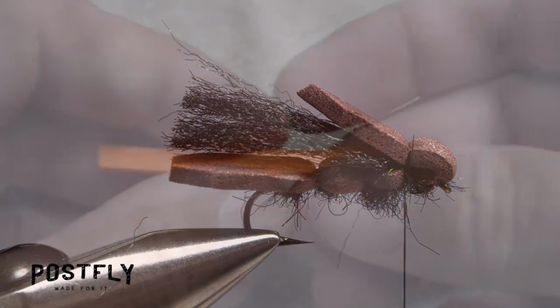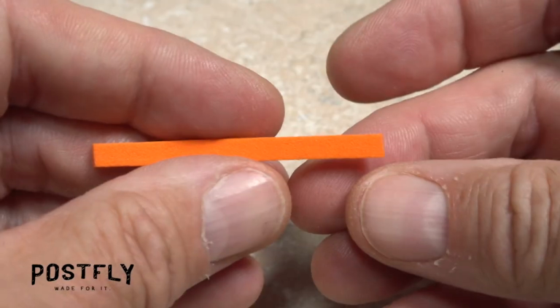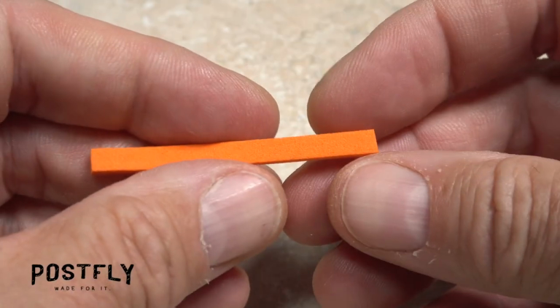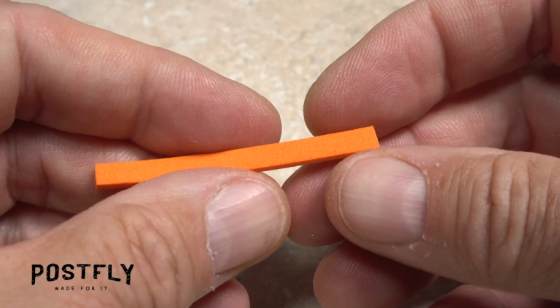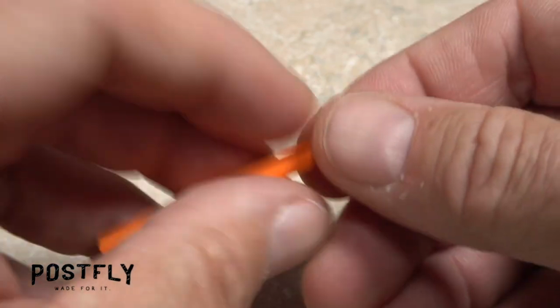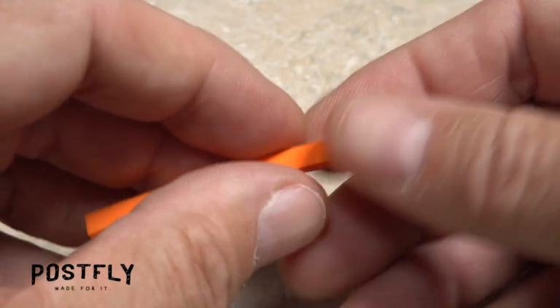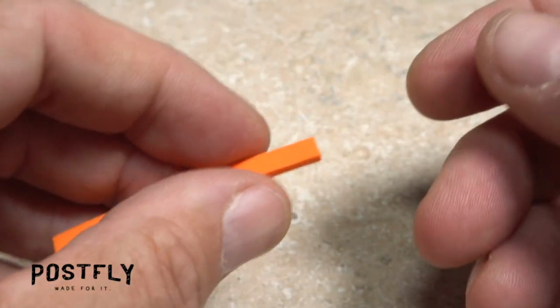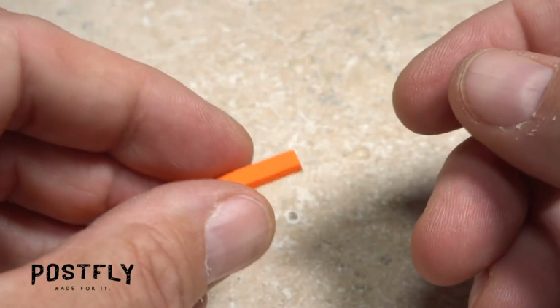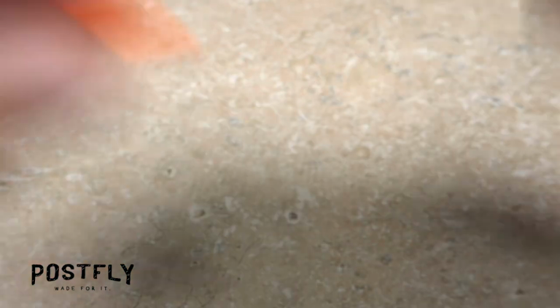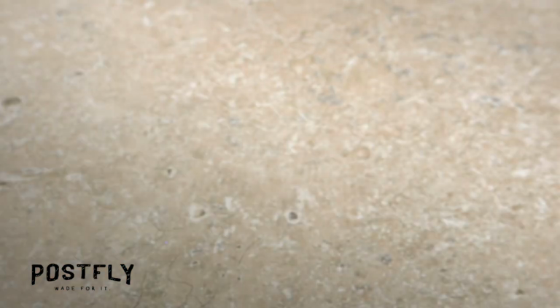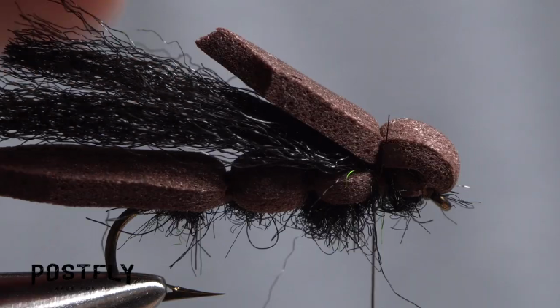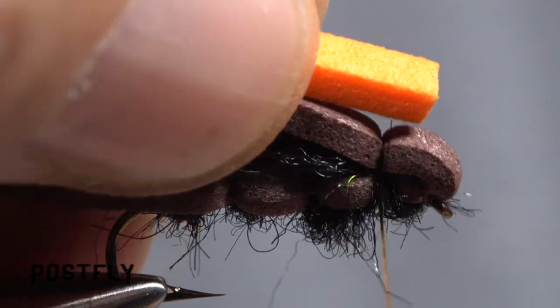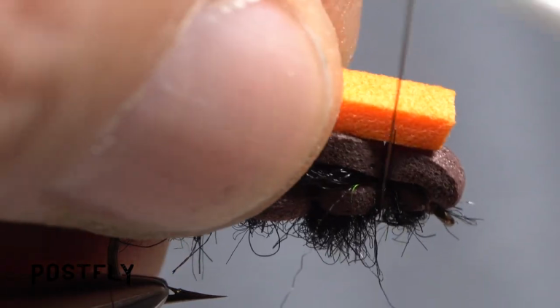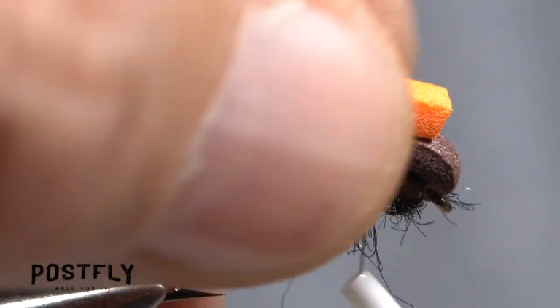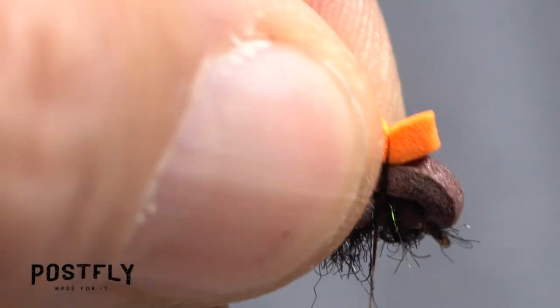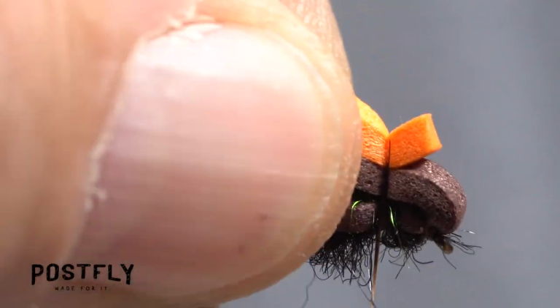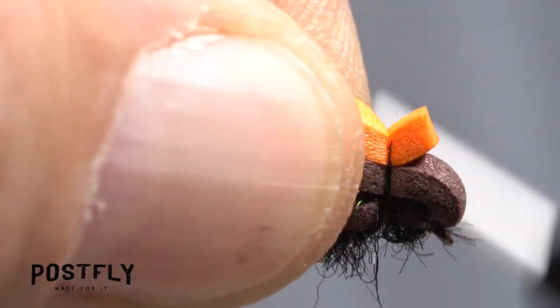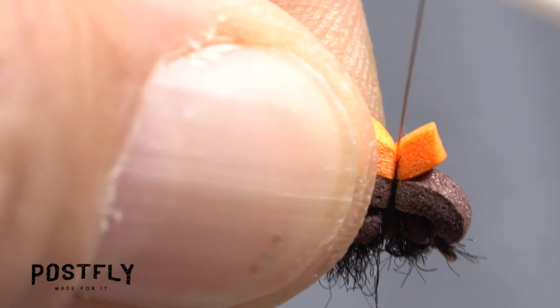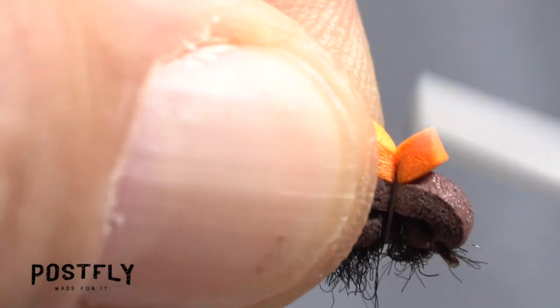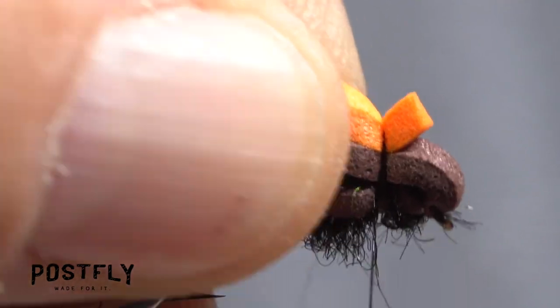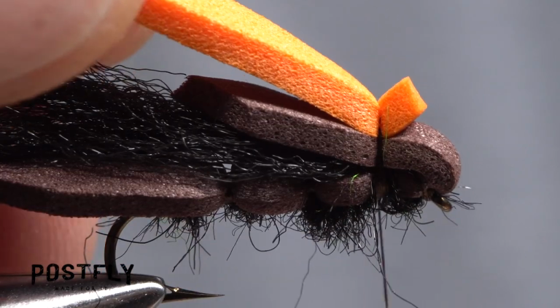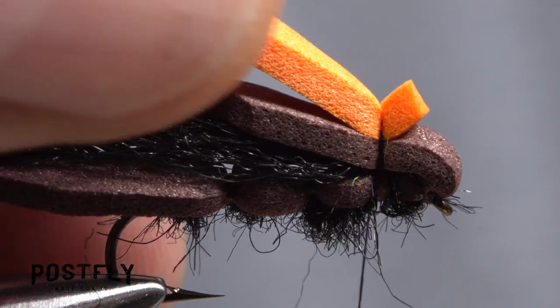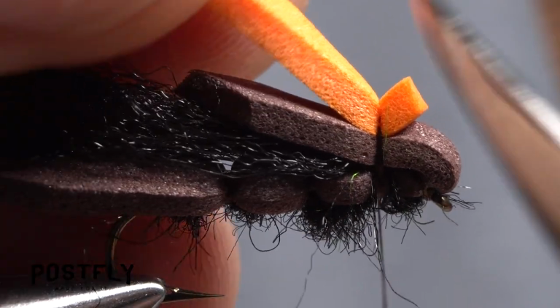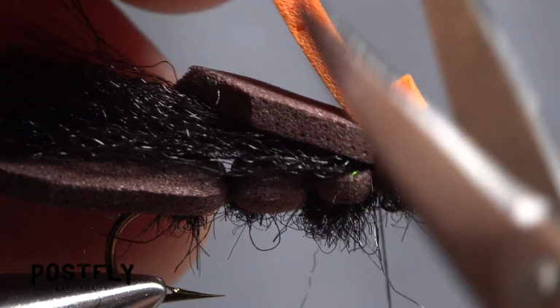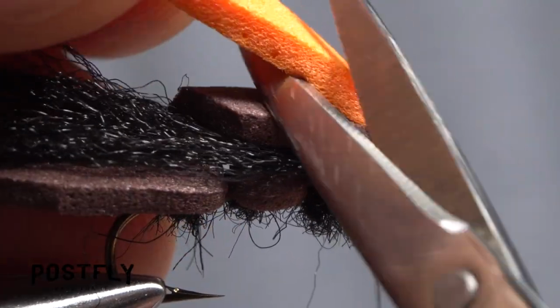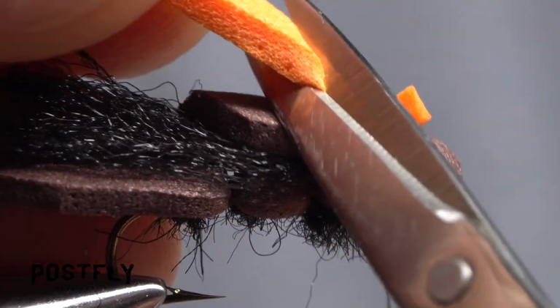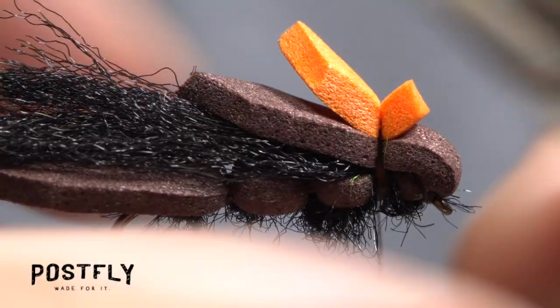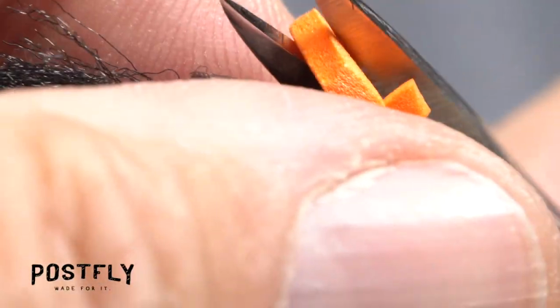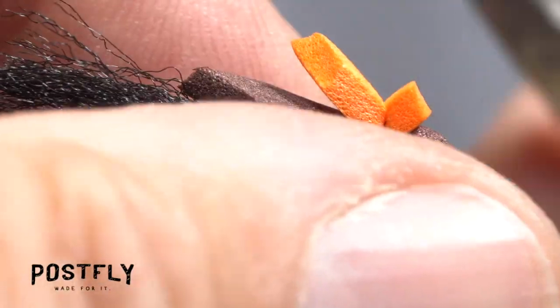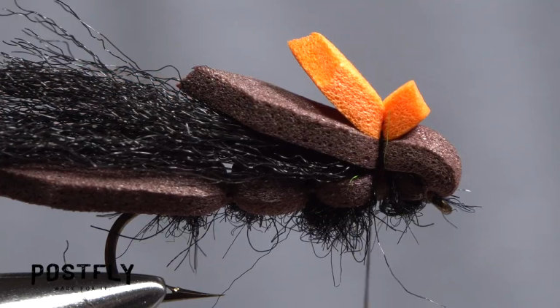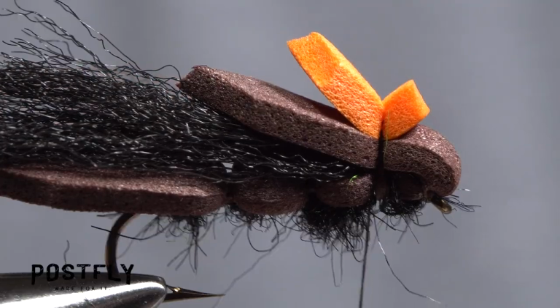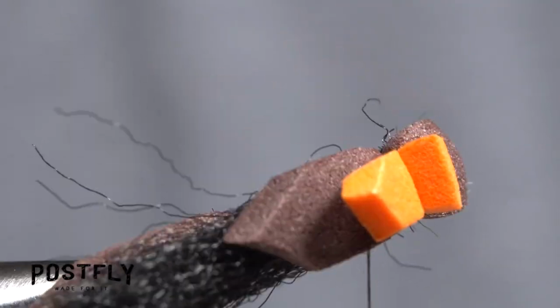Pick up one of the narrow strips of 2-millimeter orange foam and anchor one end of it to the top of the fly with a few tight thread wraps. Snip the rearward pointing portion off into a point.